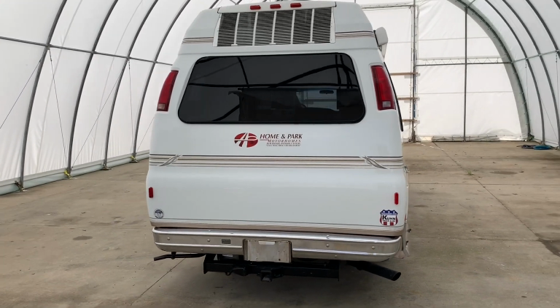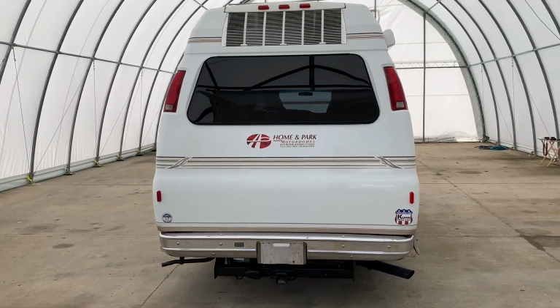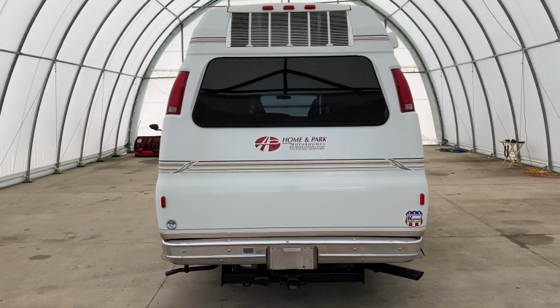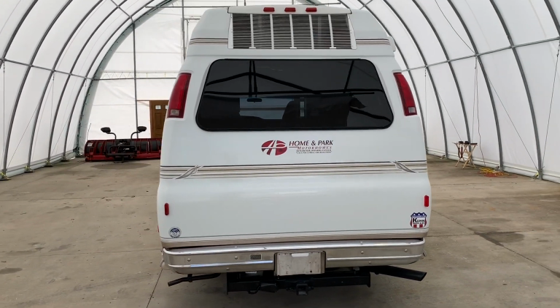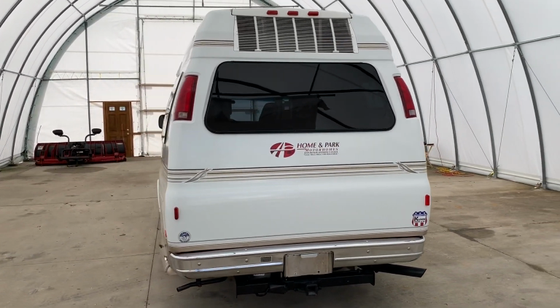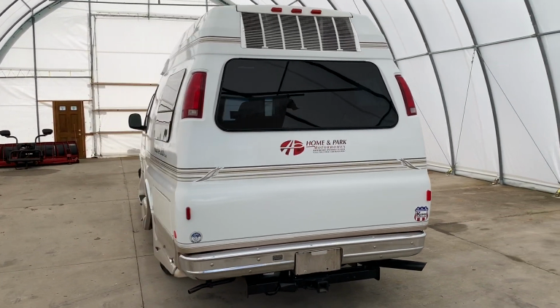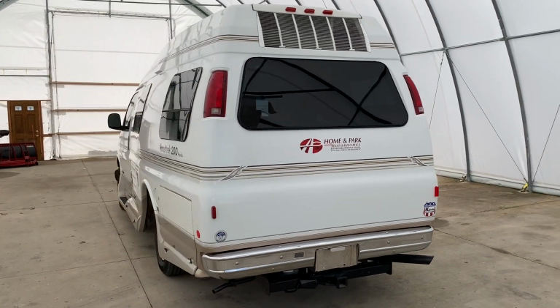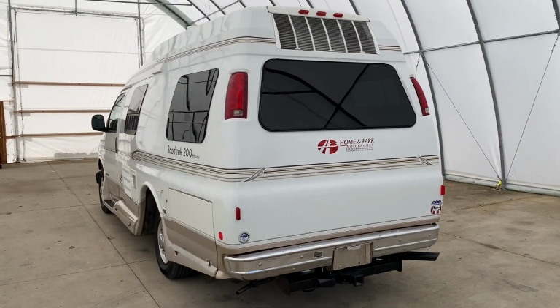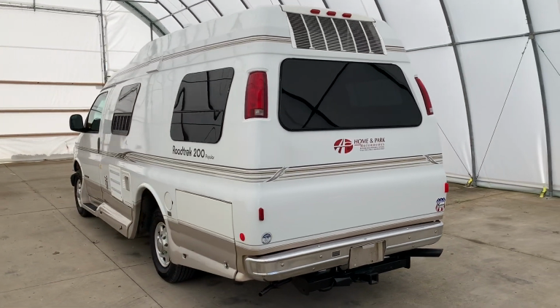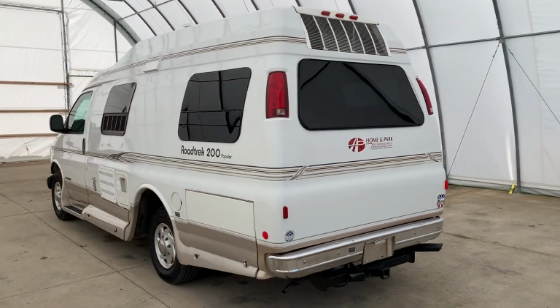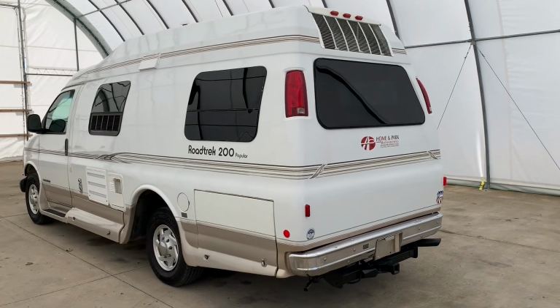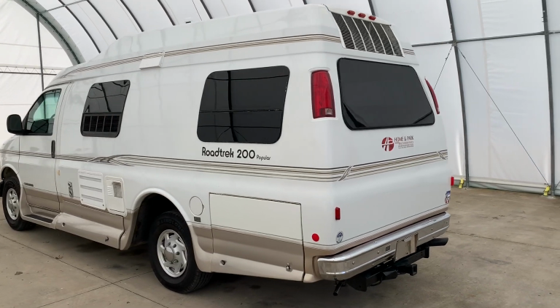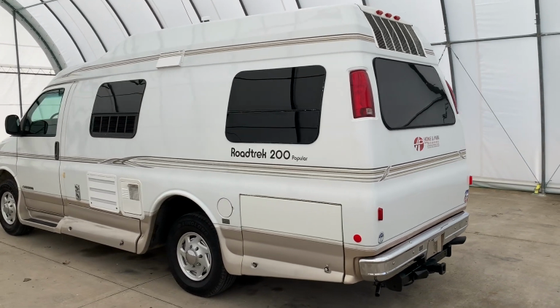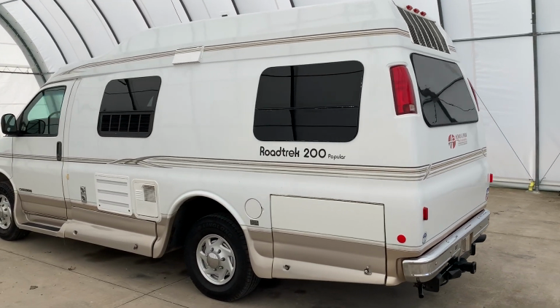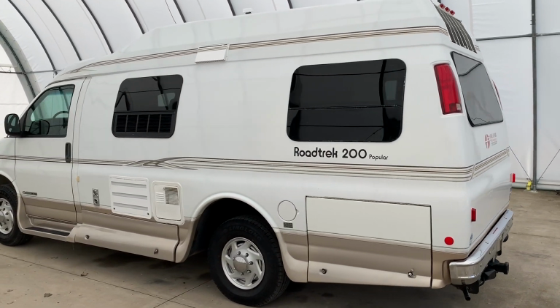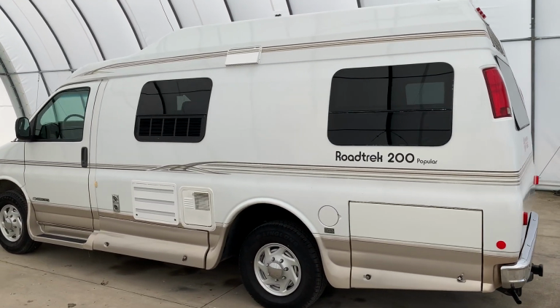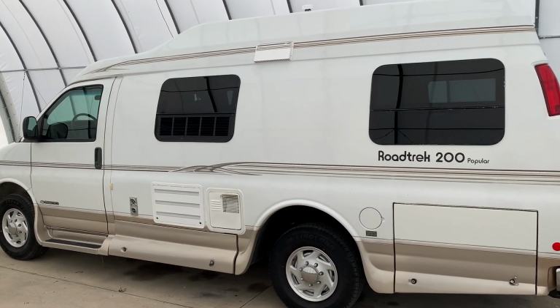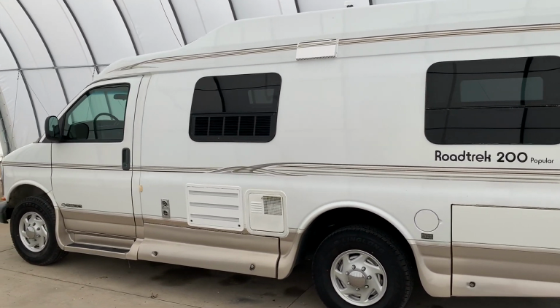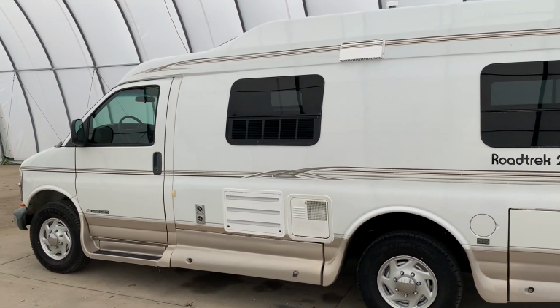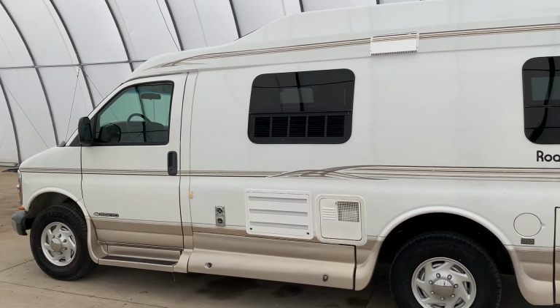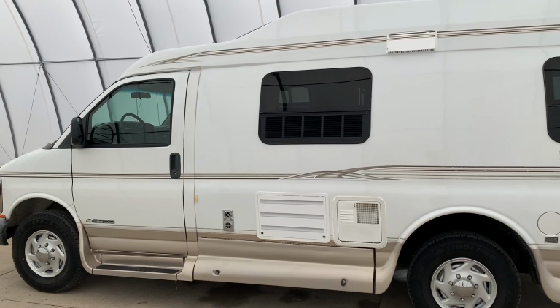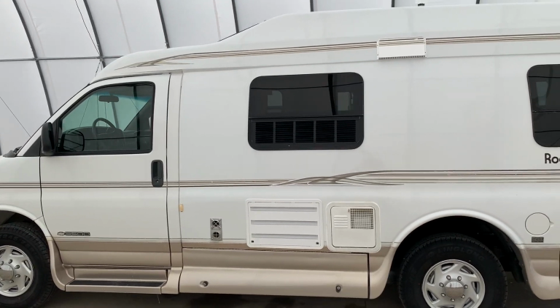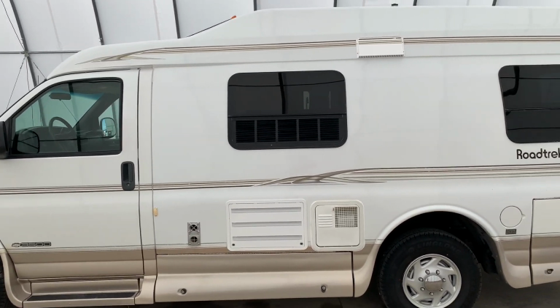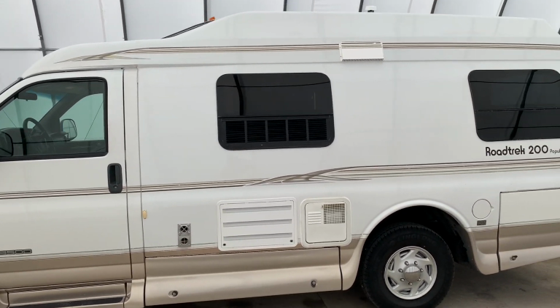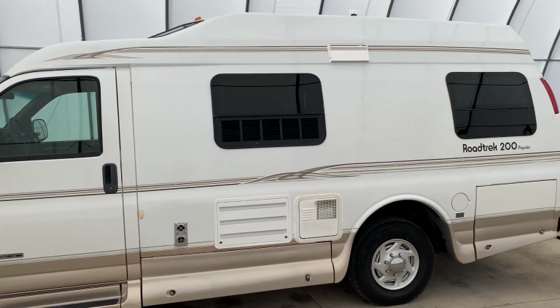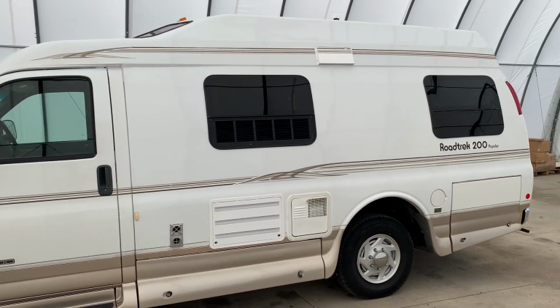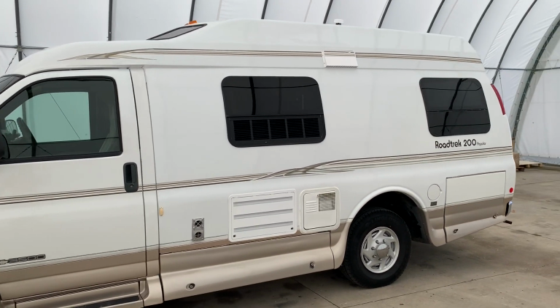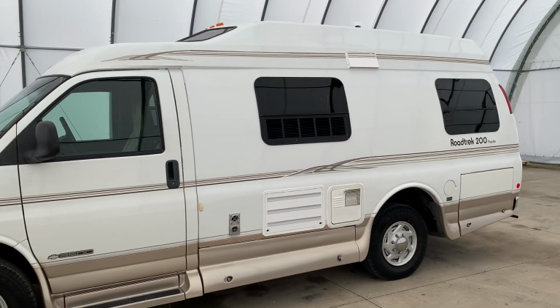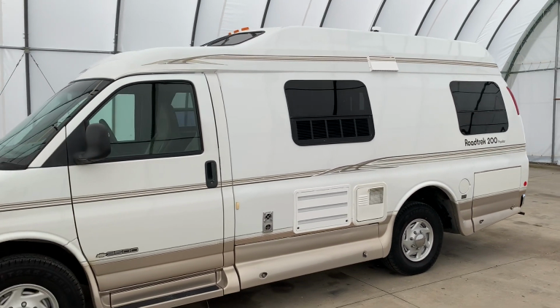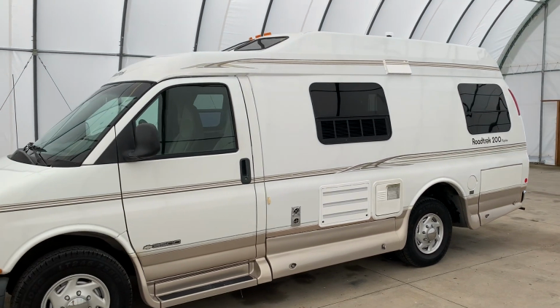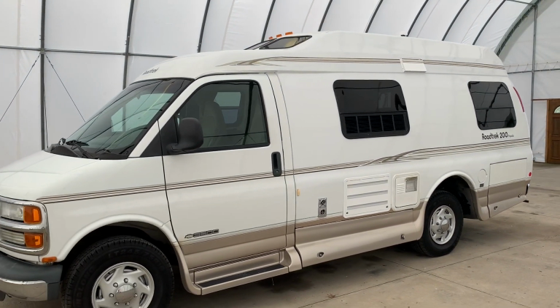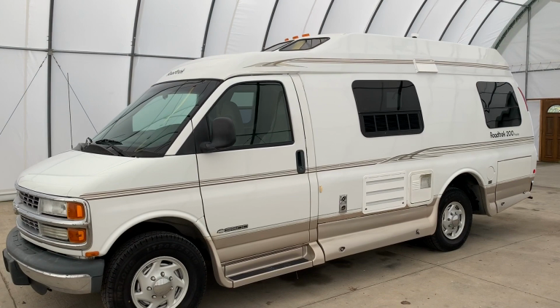I will put a direct link to this particular RV in the description below. We are a full service dealer, we do offer warranty as well as financing. If you have any questions on those, please call my brother Luke in our office at 419-899-2020.